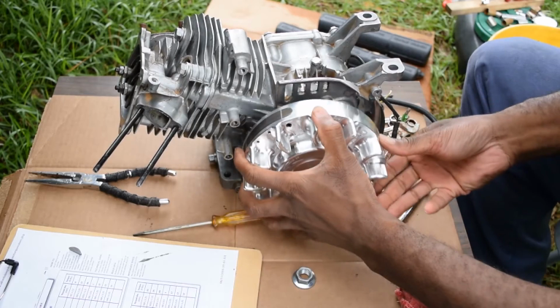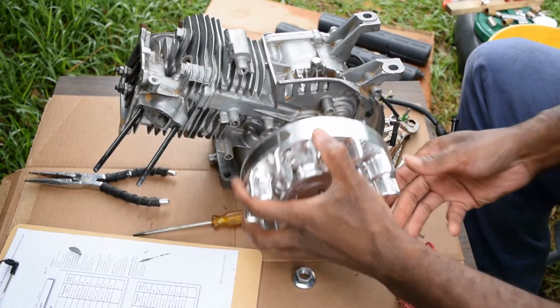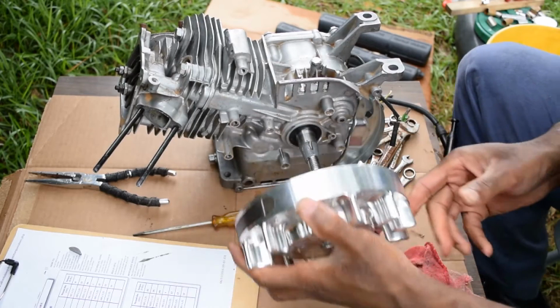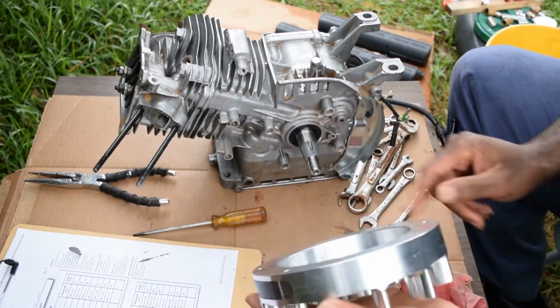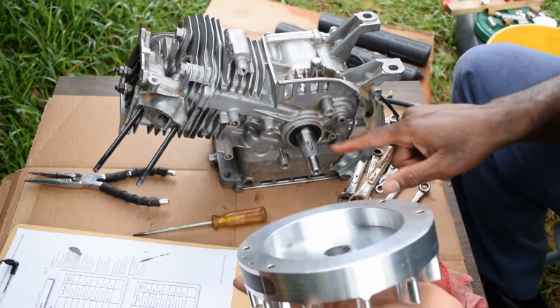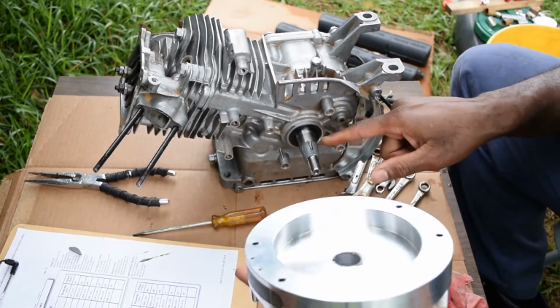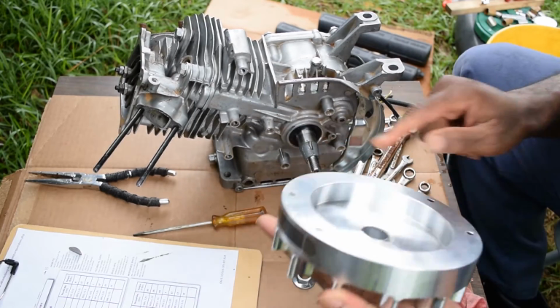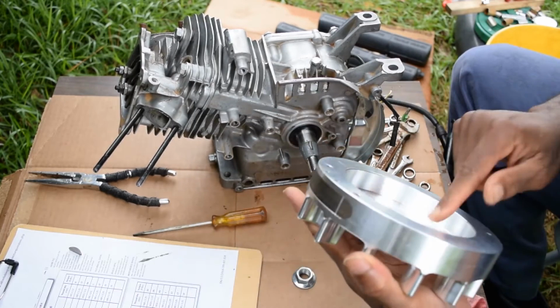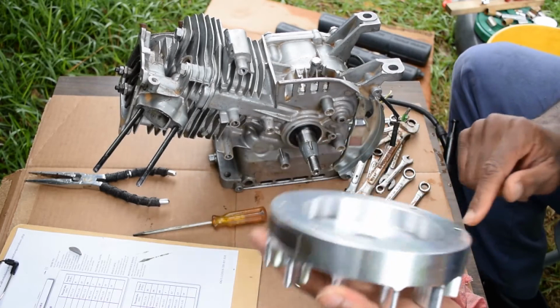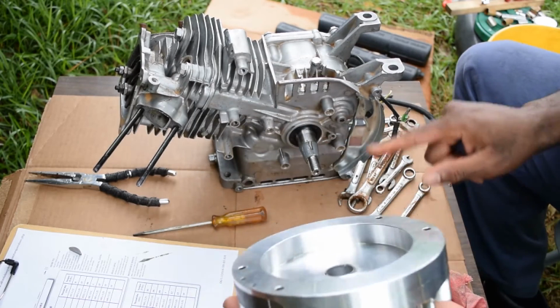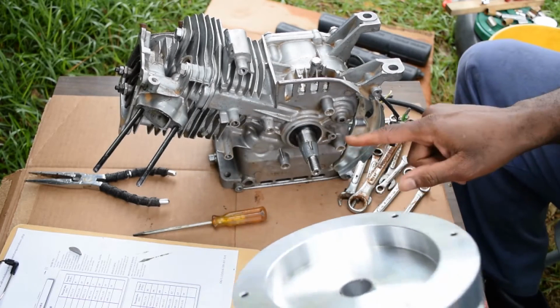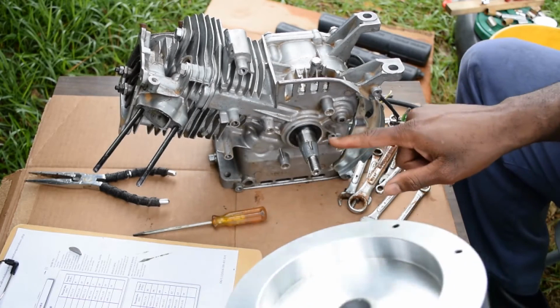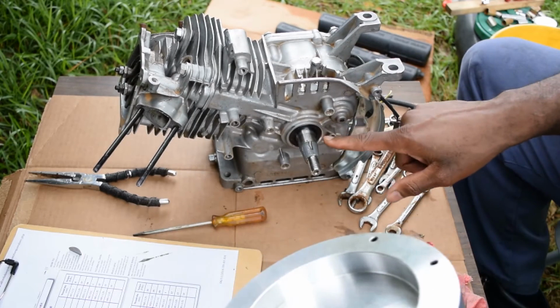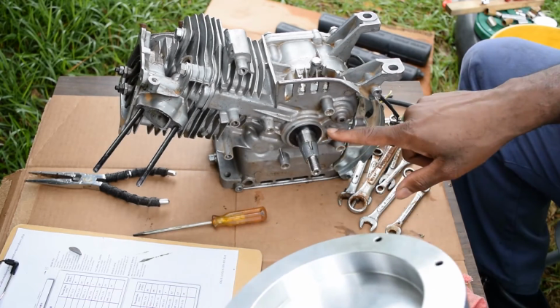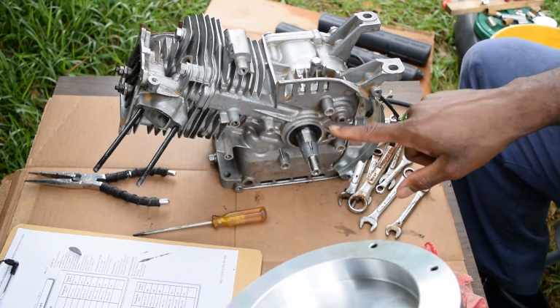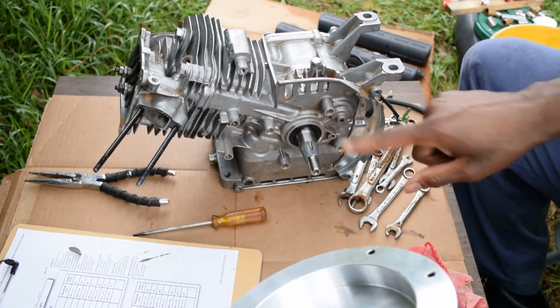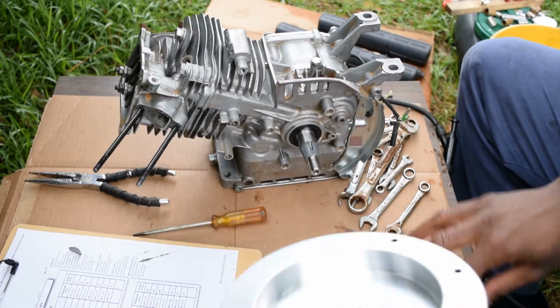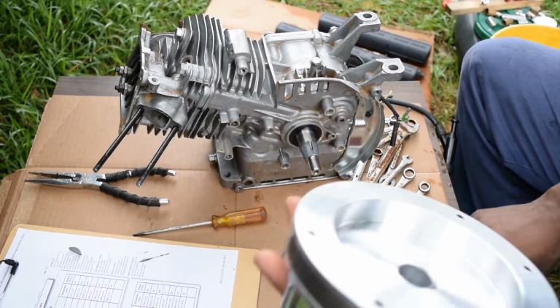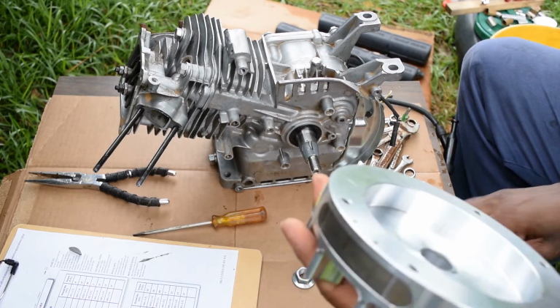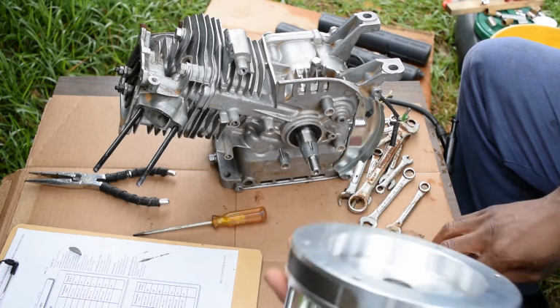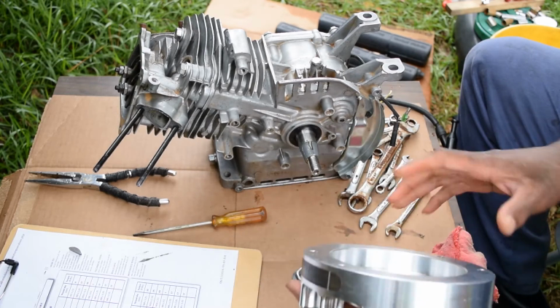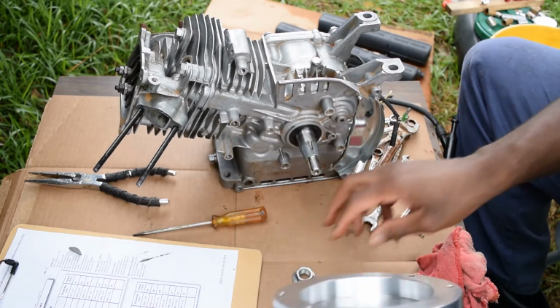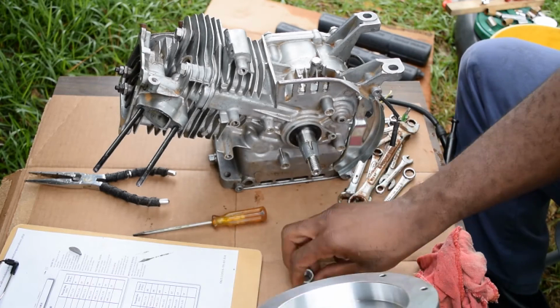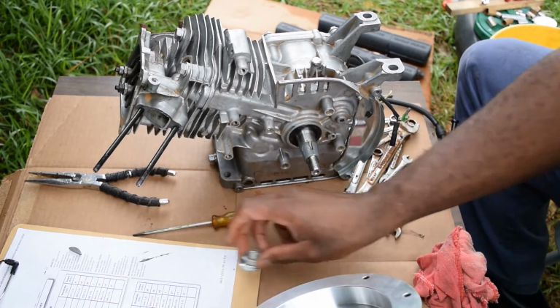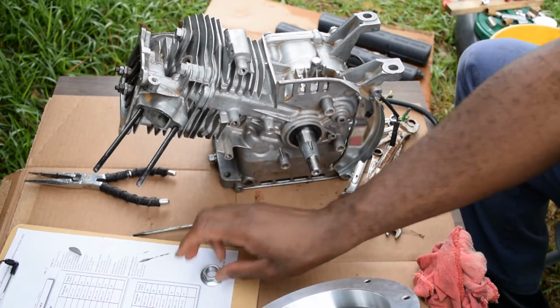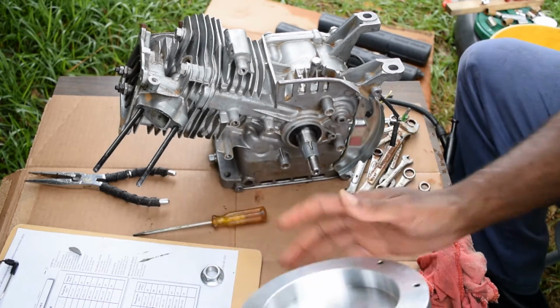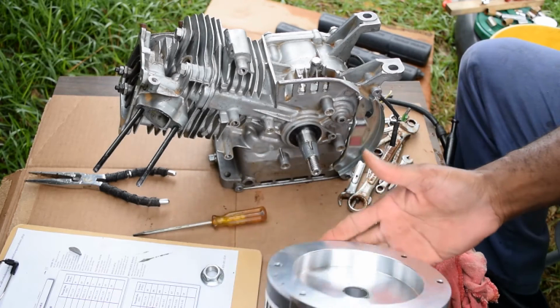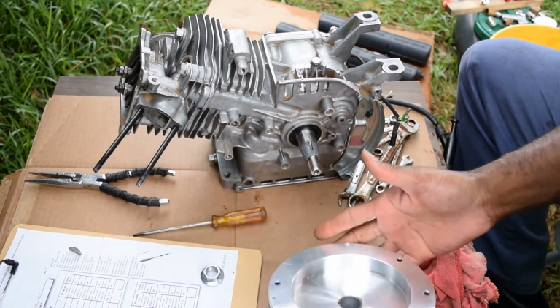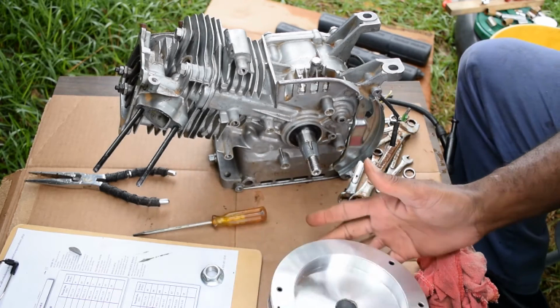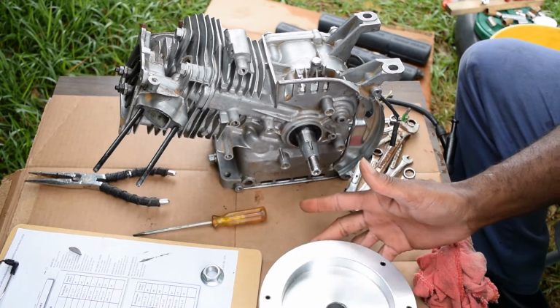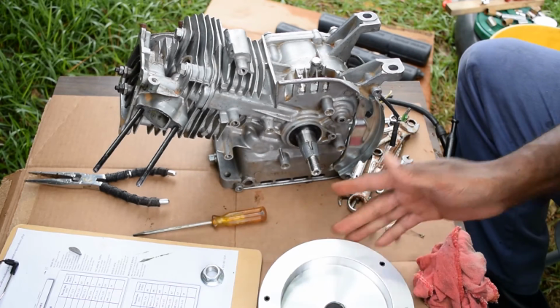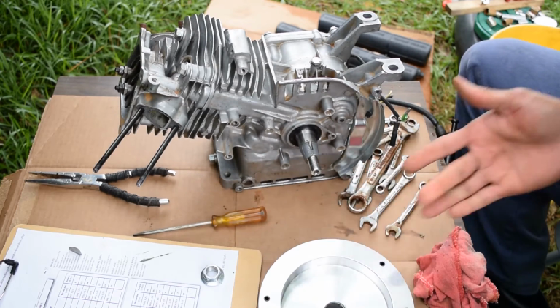On both the flywheel and this — once again, you have to get a hundred percent of this stuff off. This ain't nothing to mess around with; any of that gets in your motor, your motor is dead.